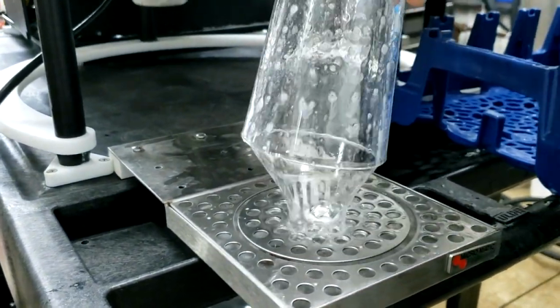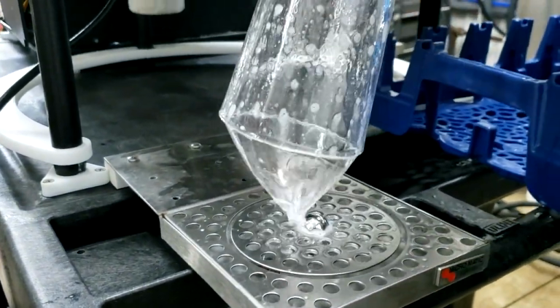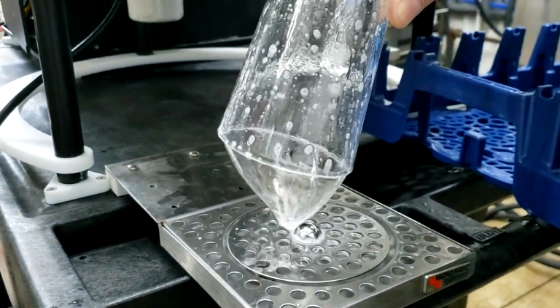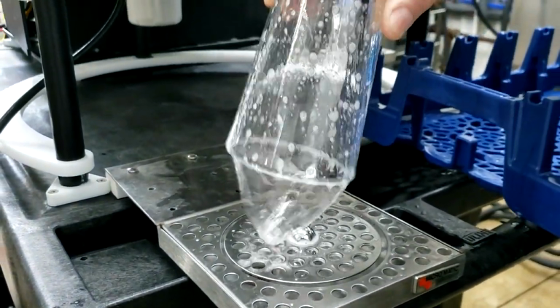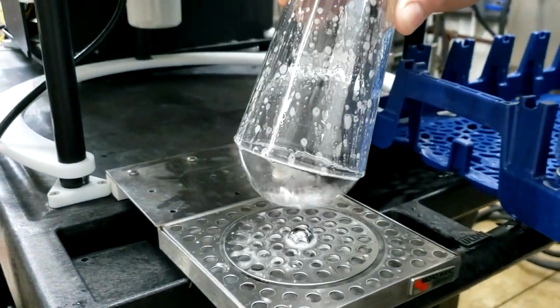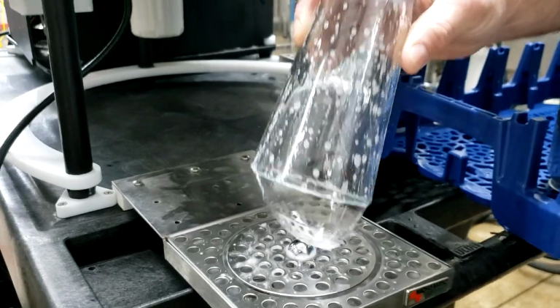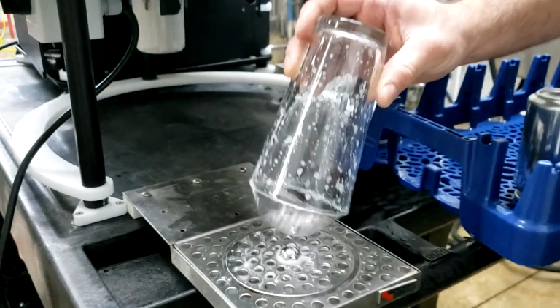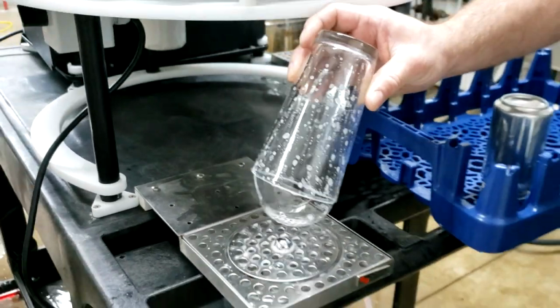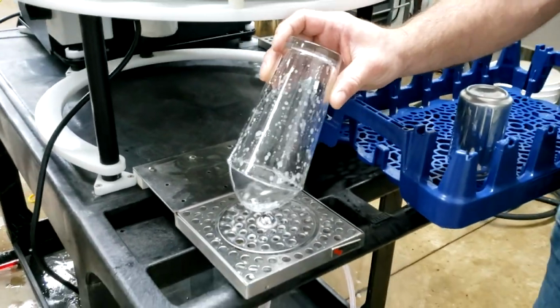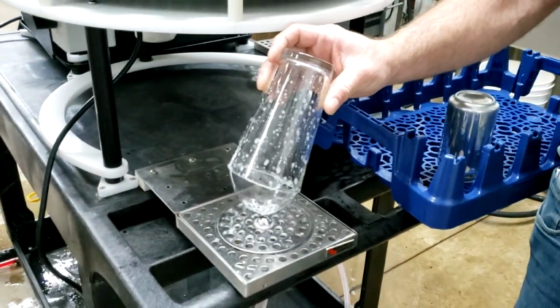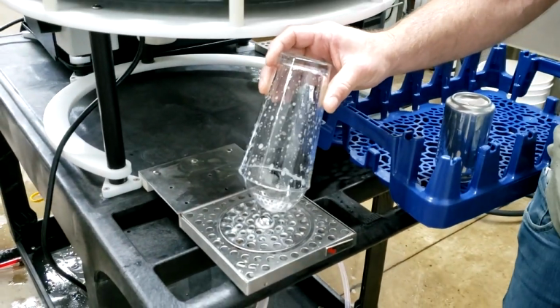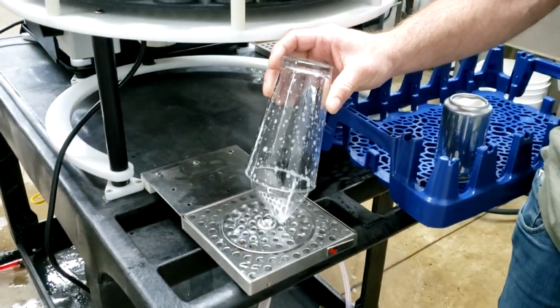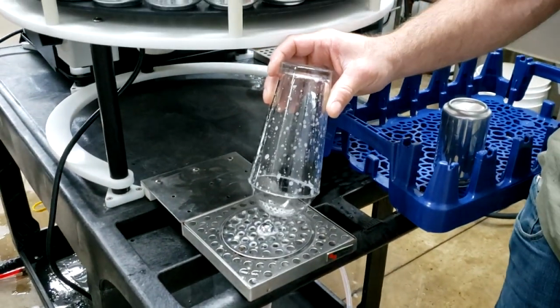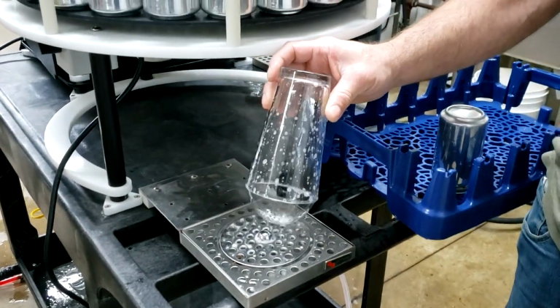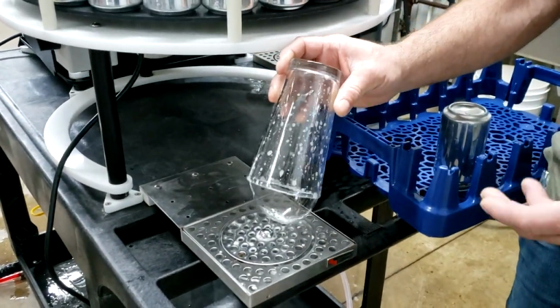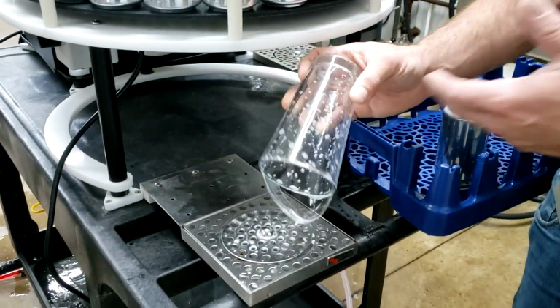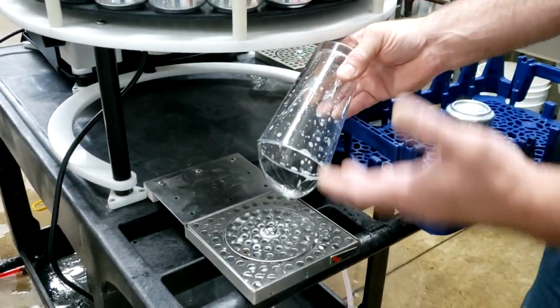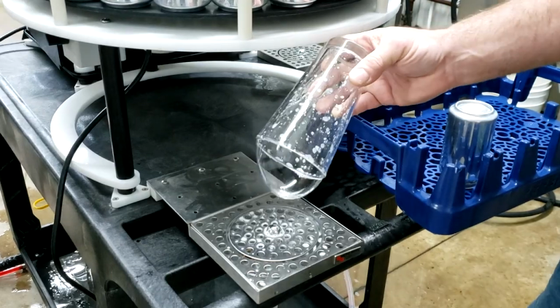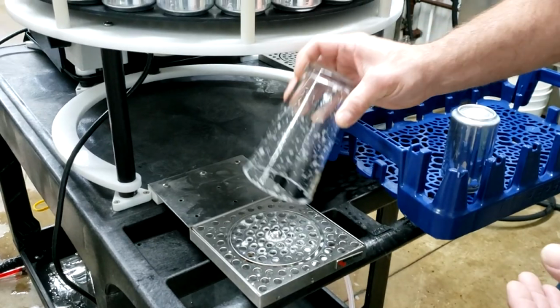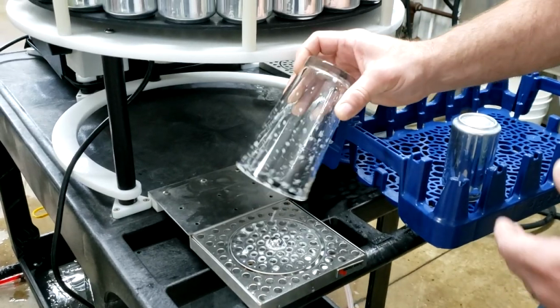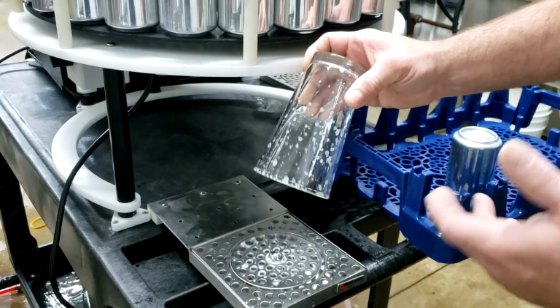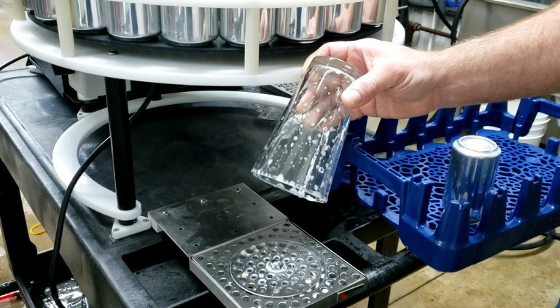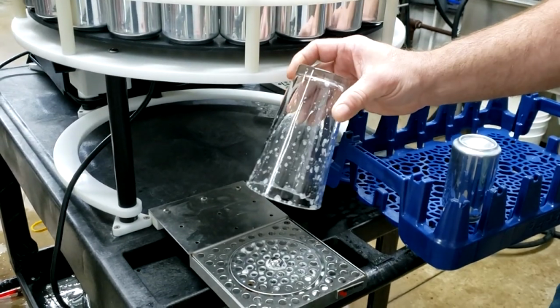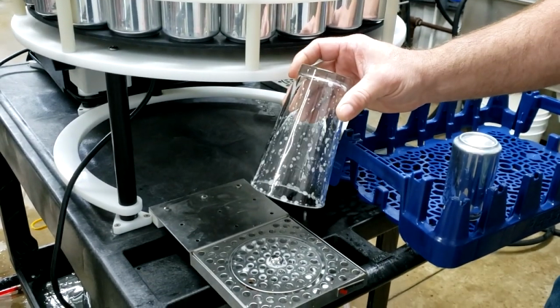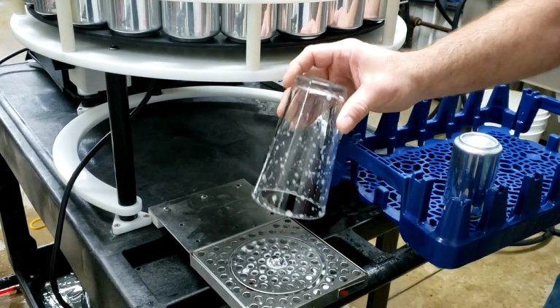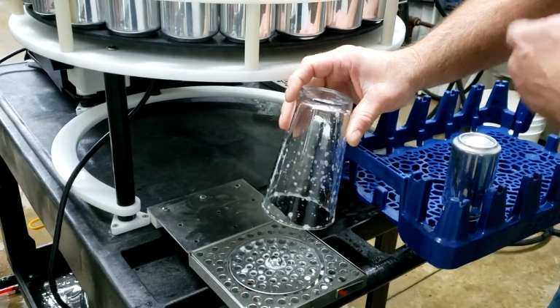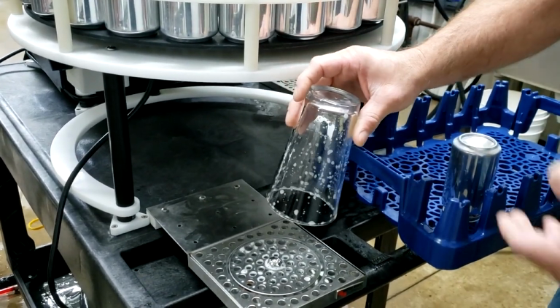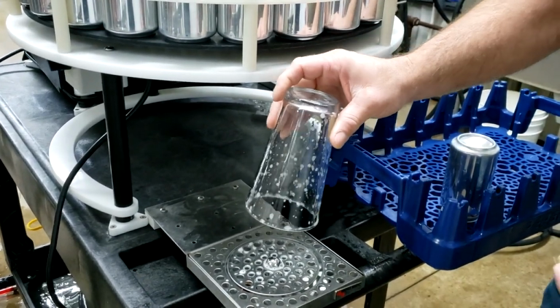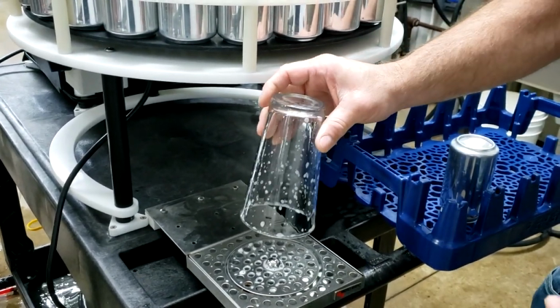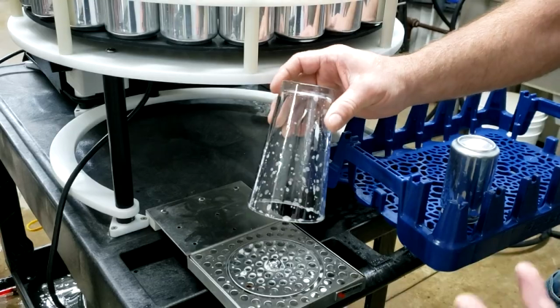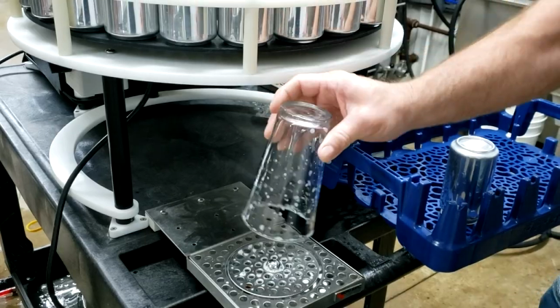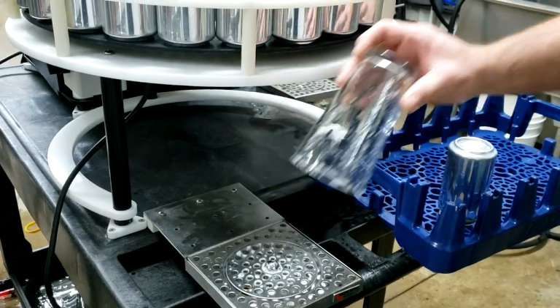So that's how well it rinses it. We use Star San here — the old homebrew staple, don't fear the foam. It does leave a little bit of foam there, but that's not going to hurt anything. We also let the cans drain for a little bit while we do it.